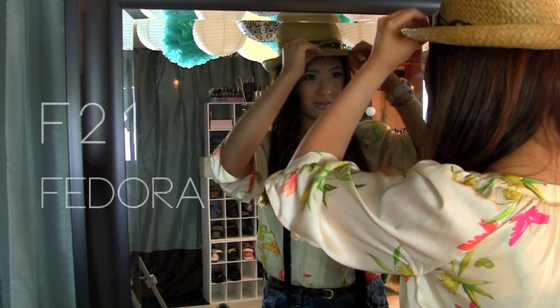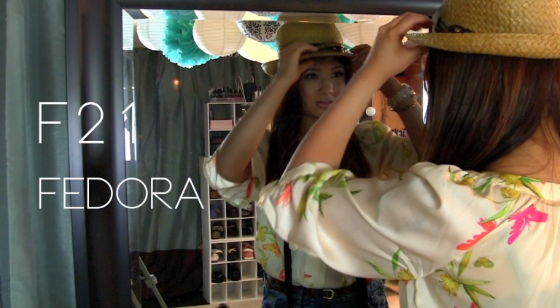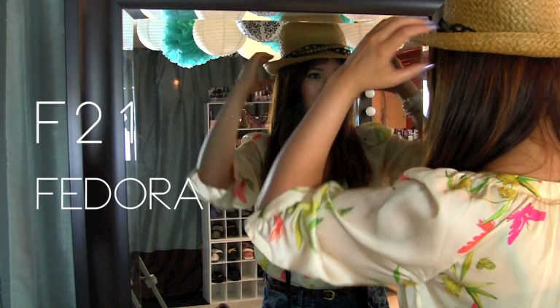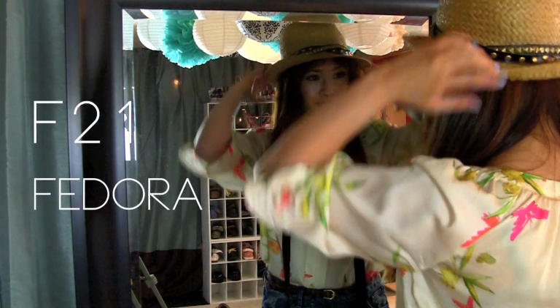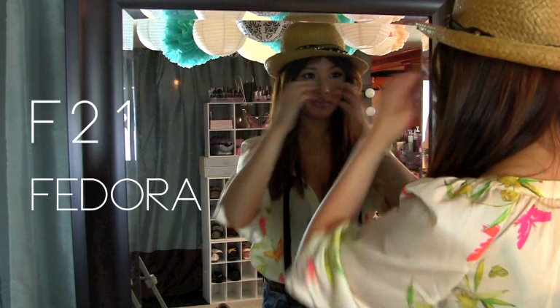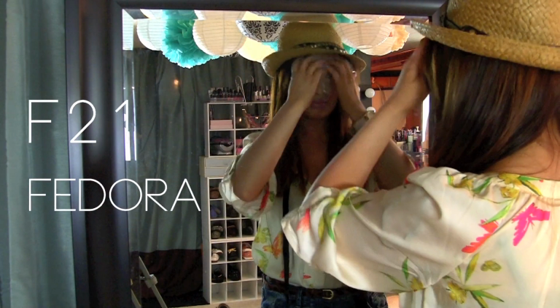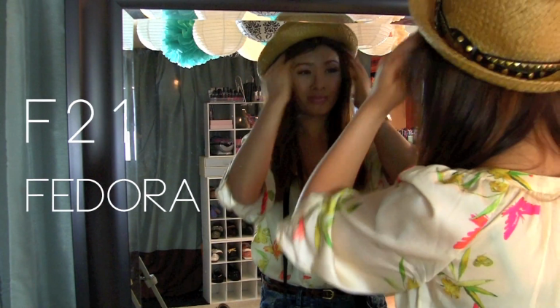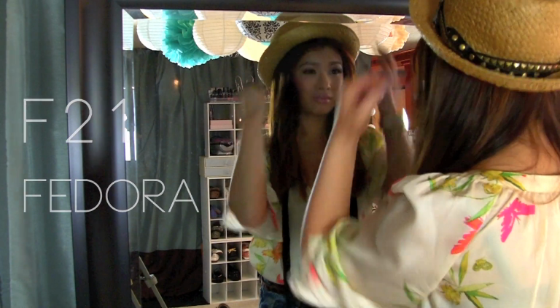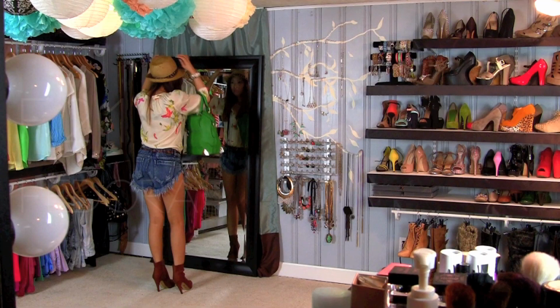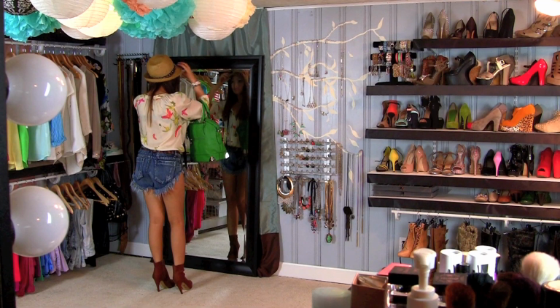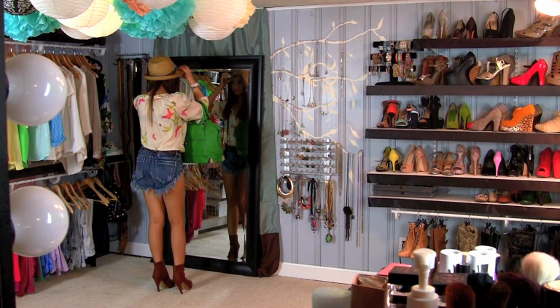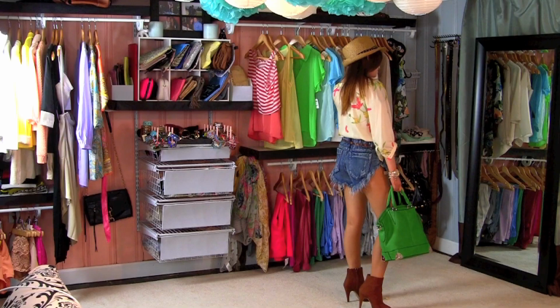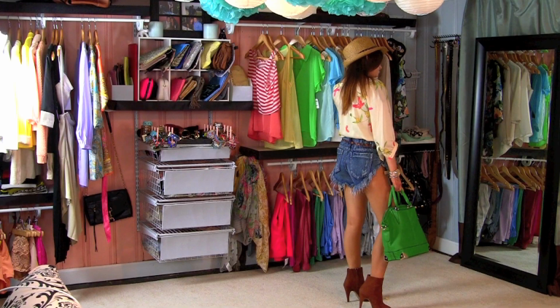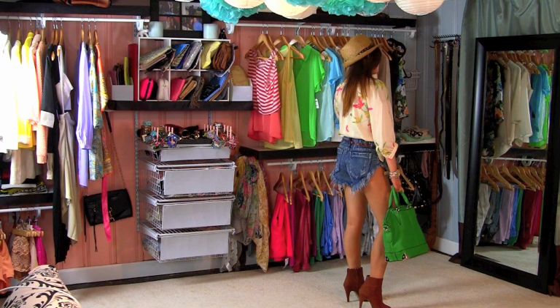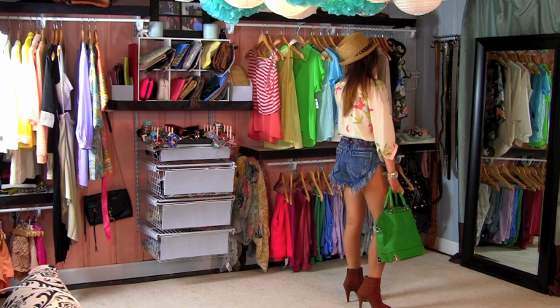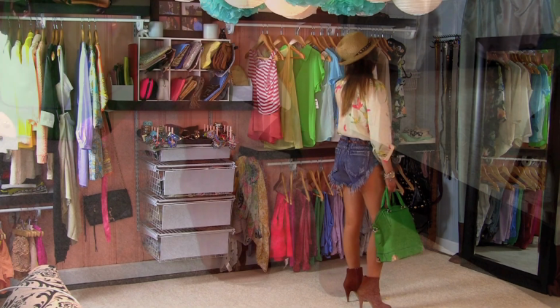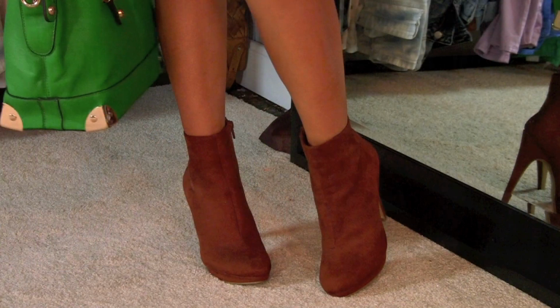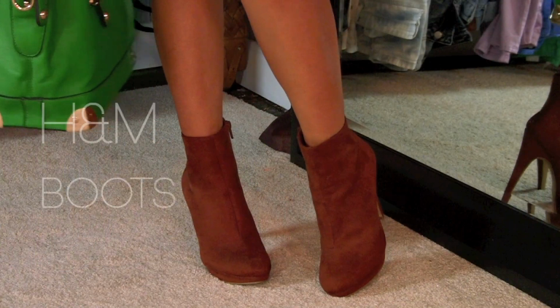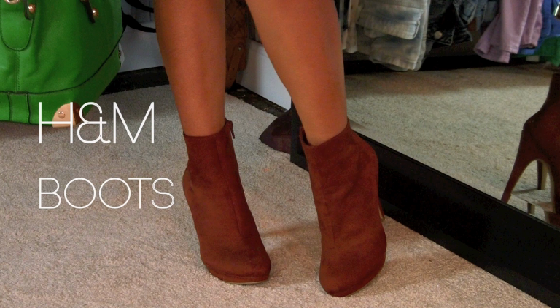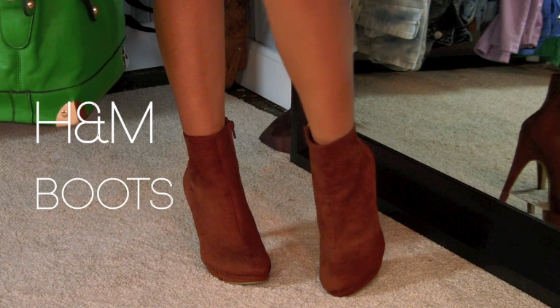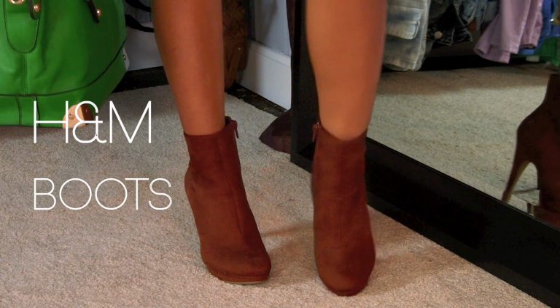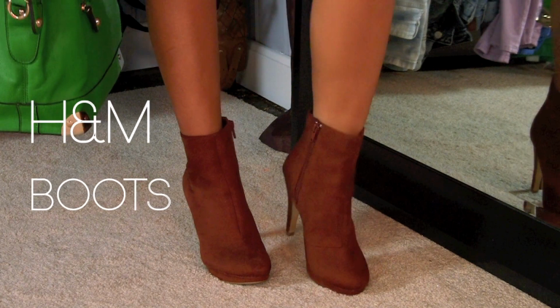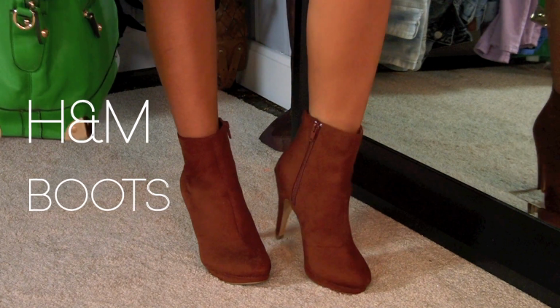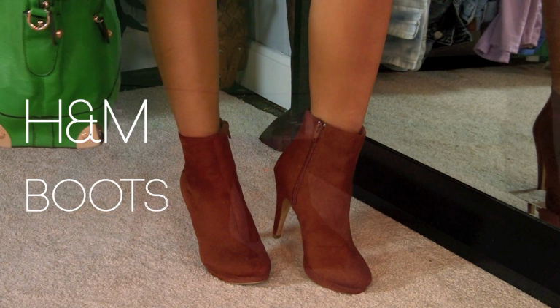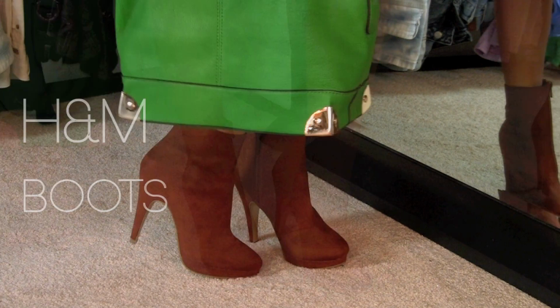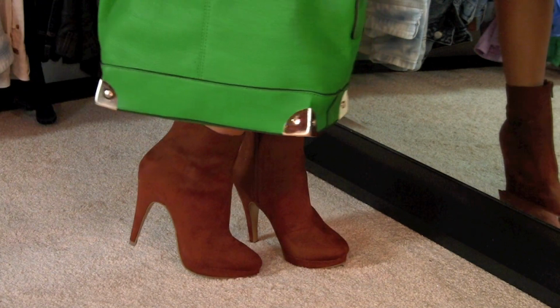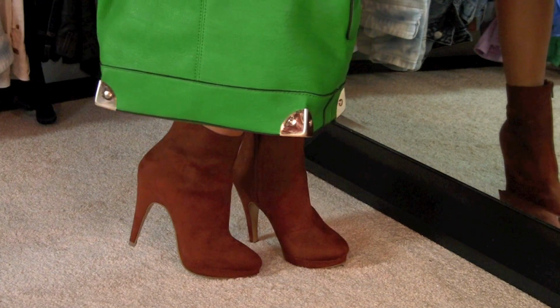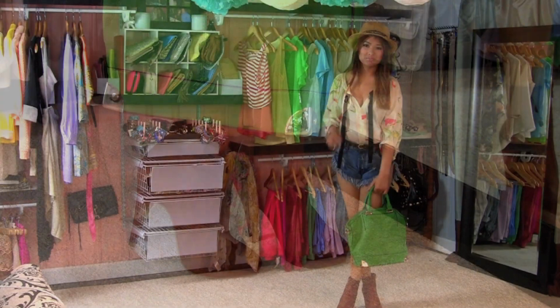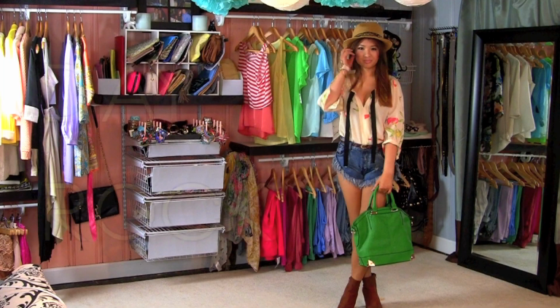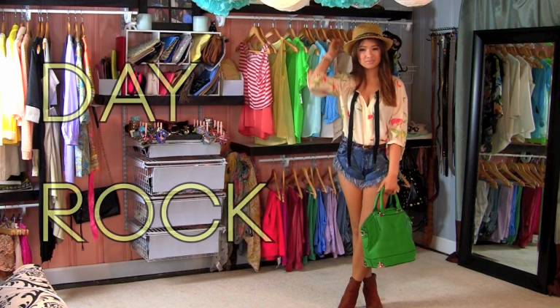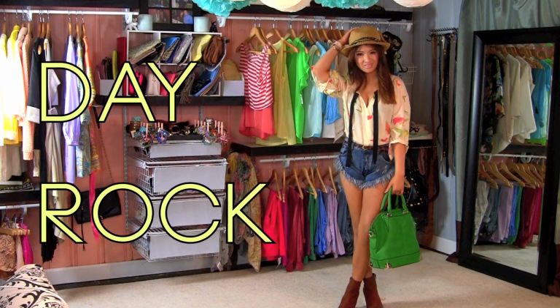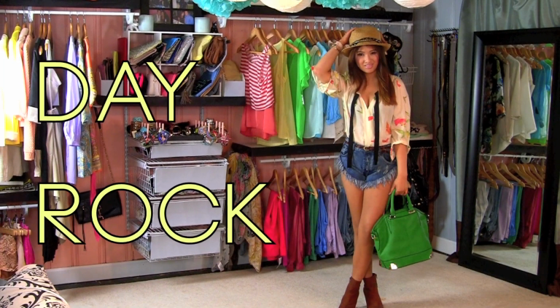This is what I wore with my fedora hat for a more edgy look, along with these ankle booties from H&M — so it gives me like this rocker chic look.